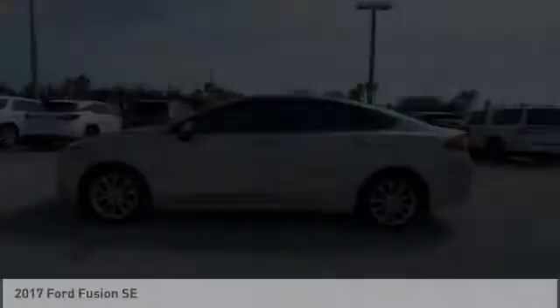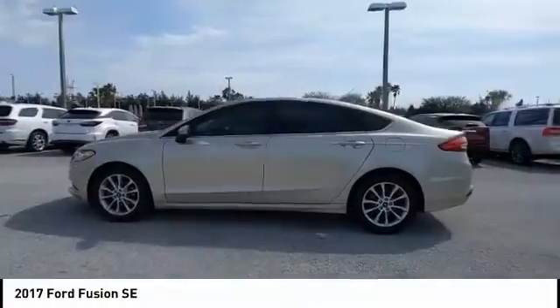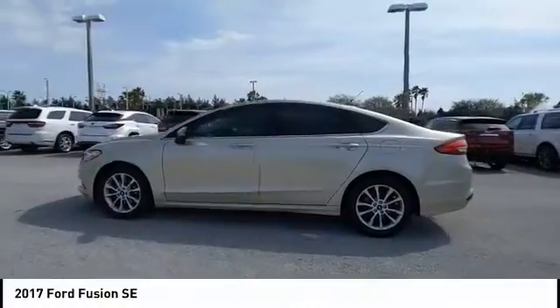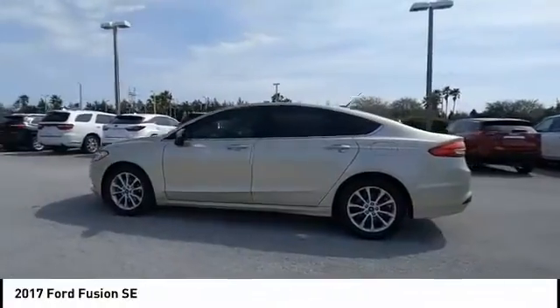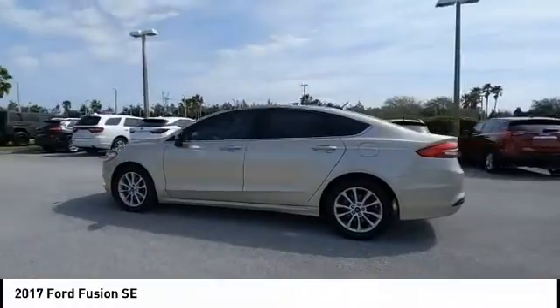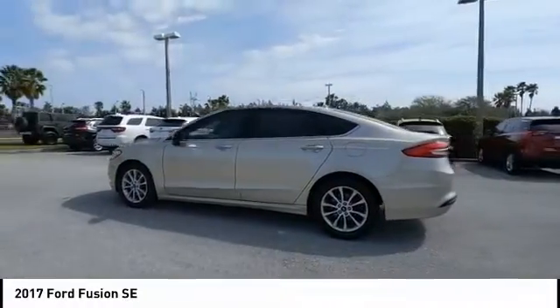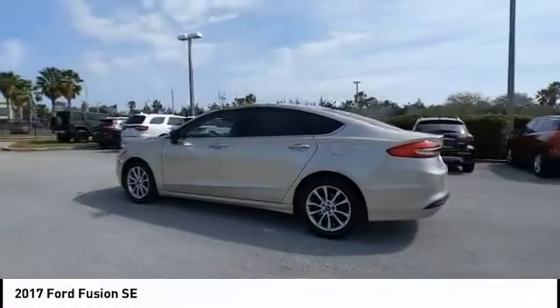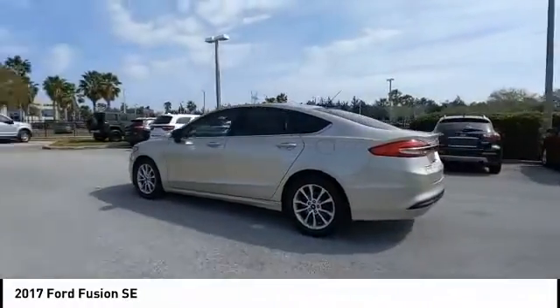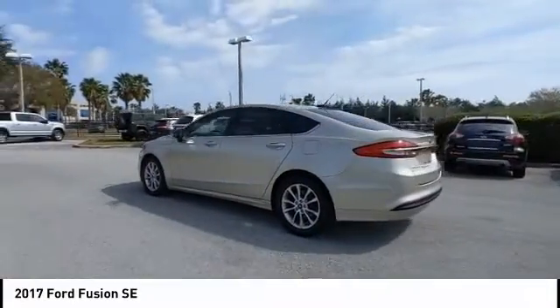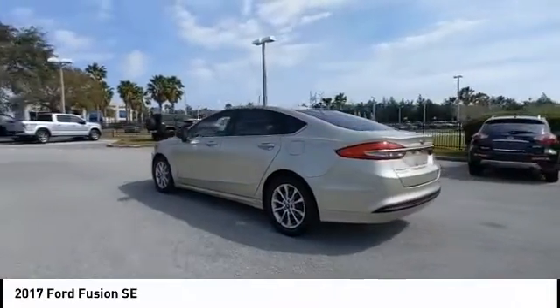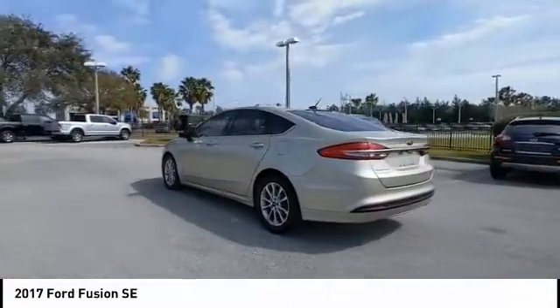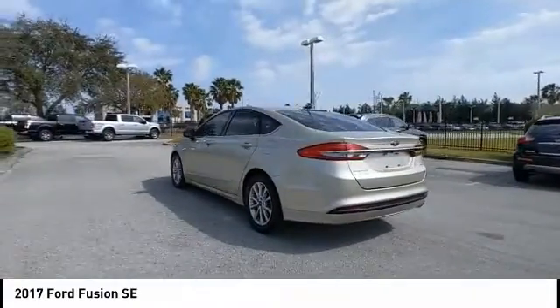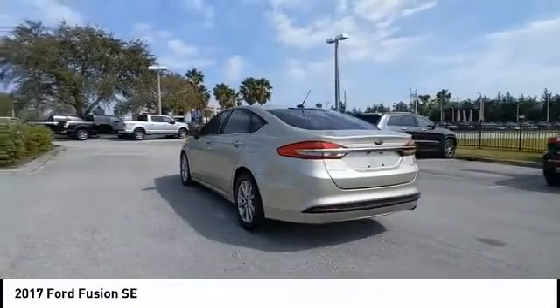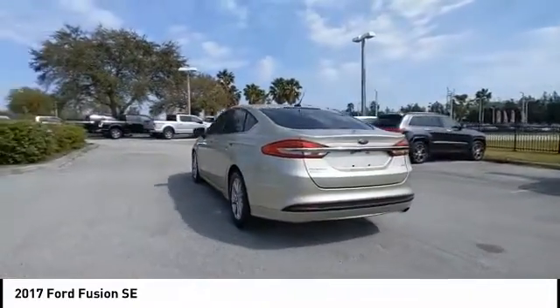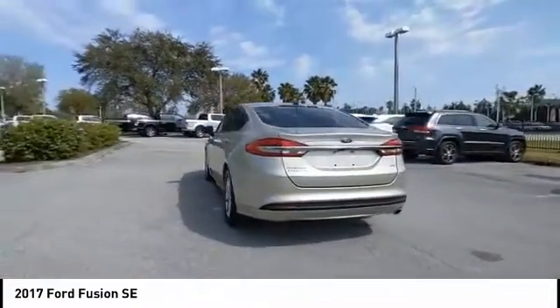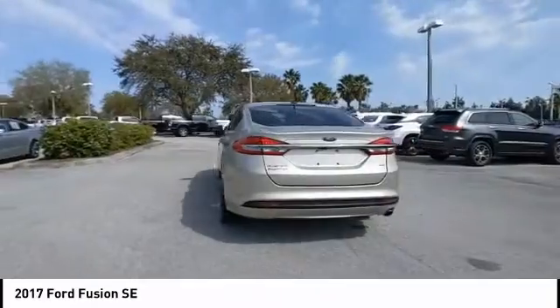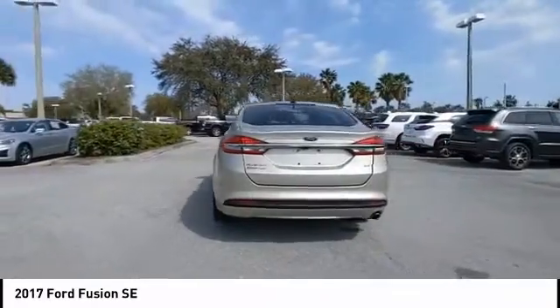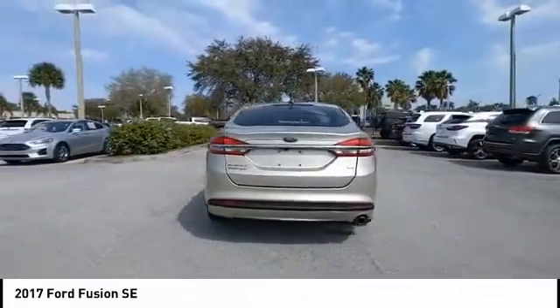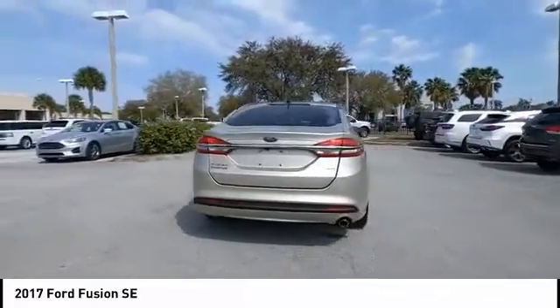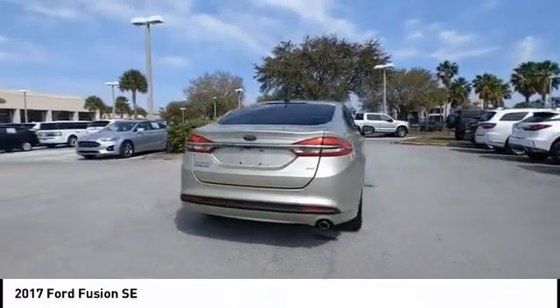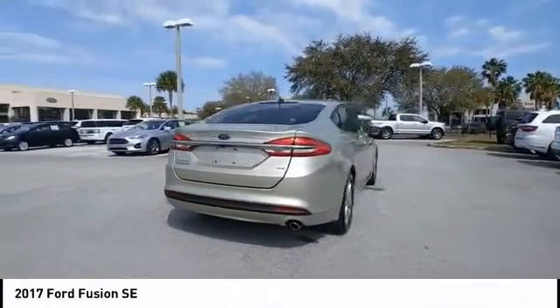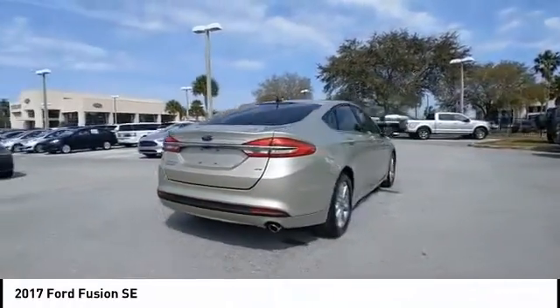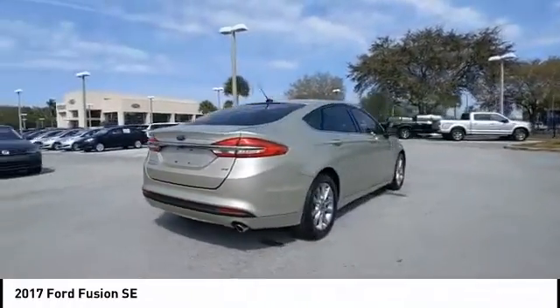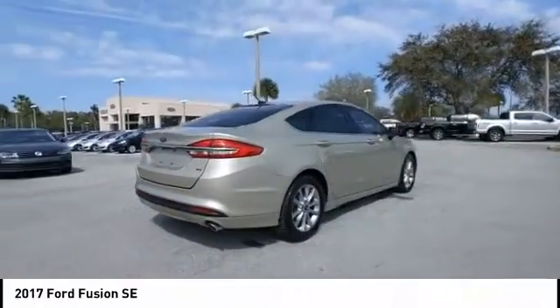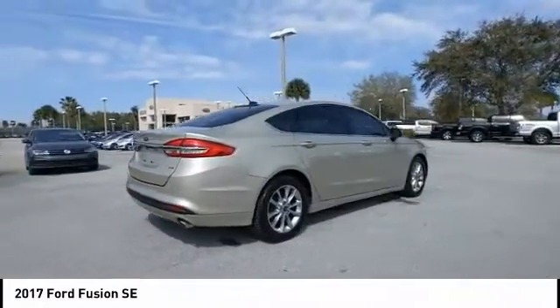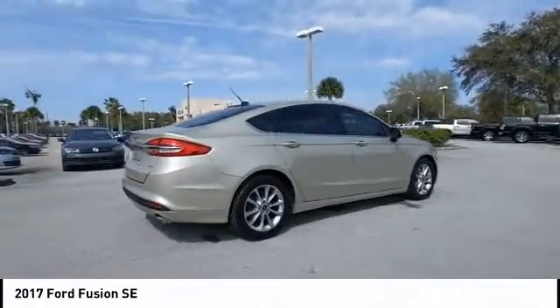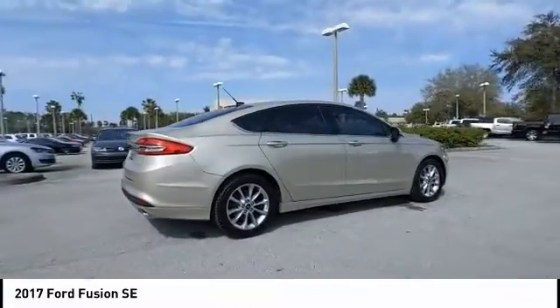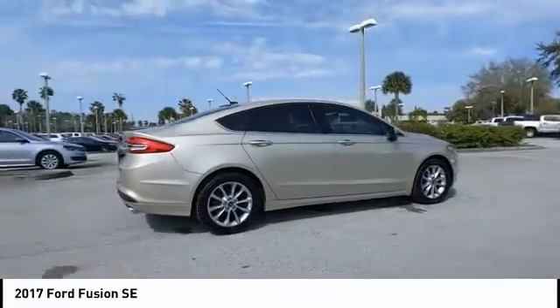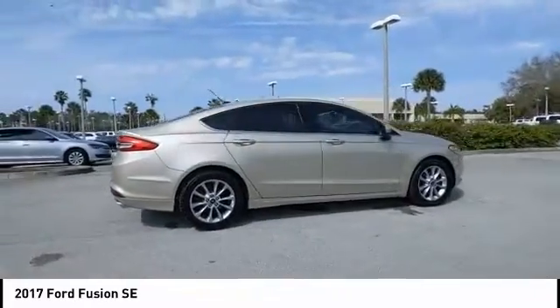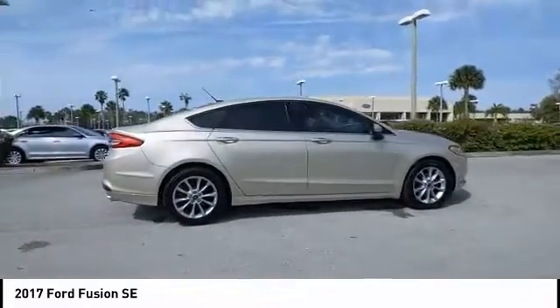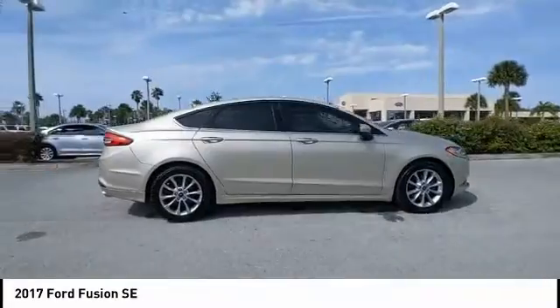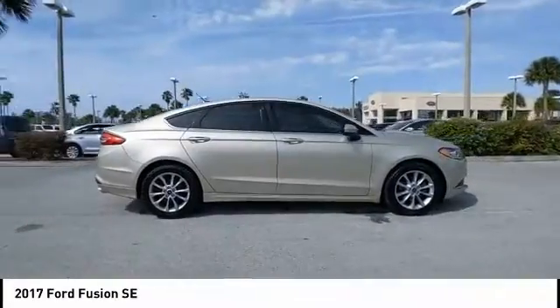Come test drive the 2017 Fusion. You can have both impressive power and great economy in a Fusion. This vehicle has less than 25,000 miles.